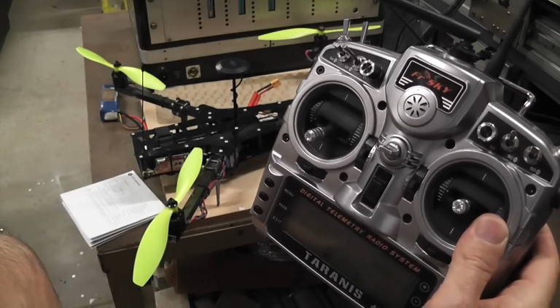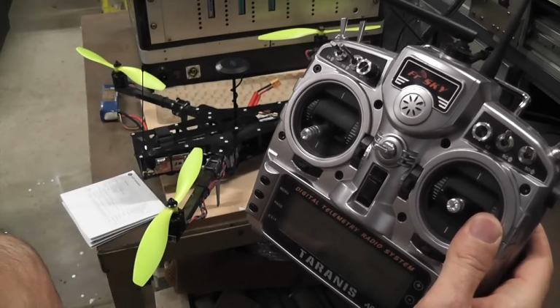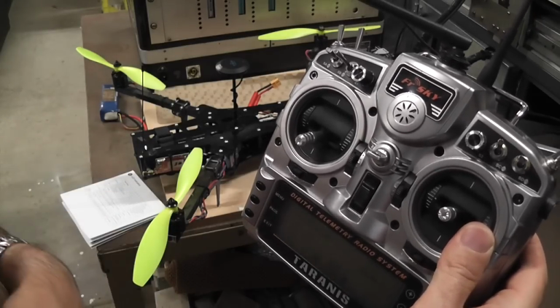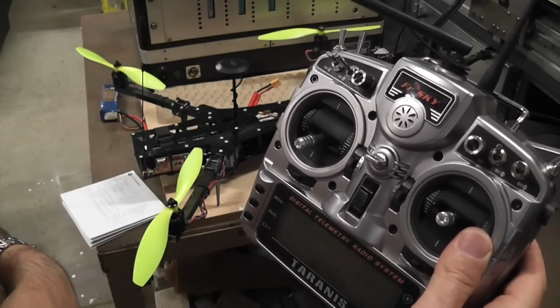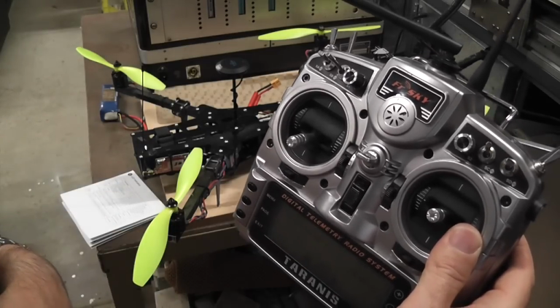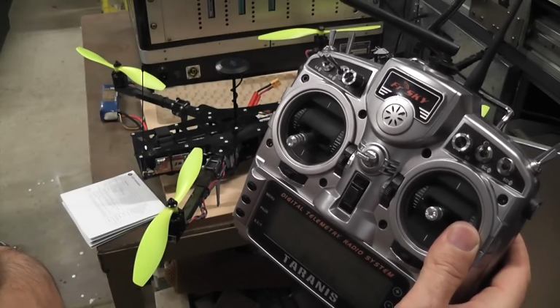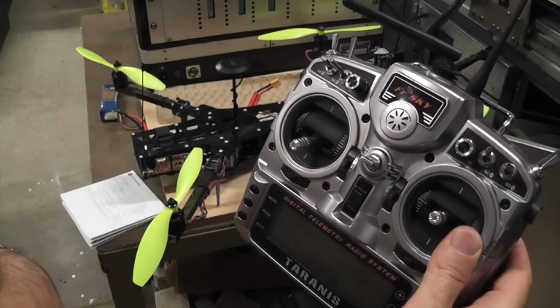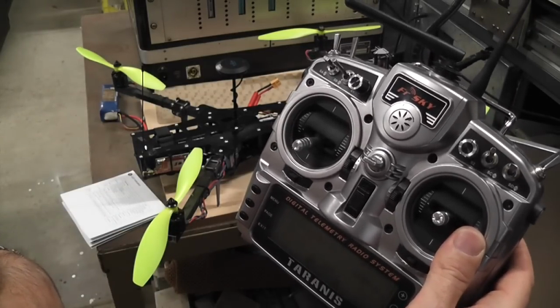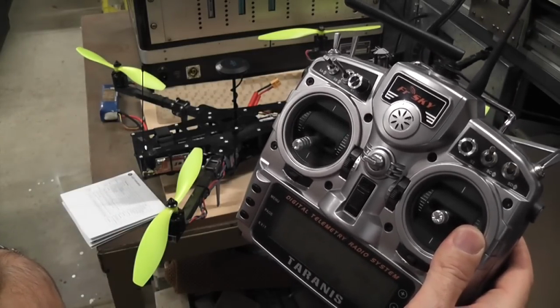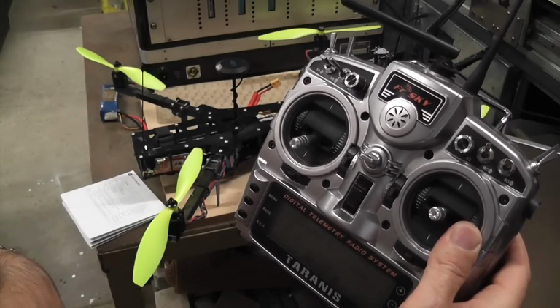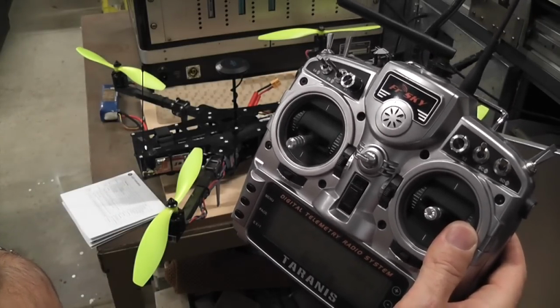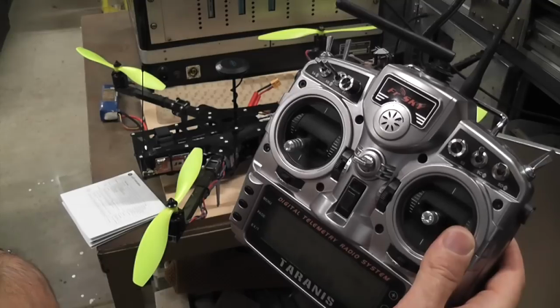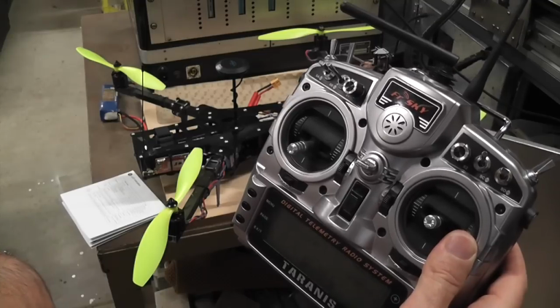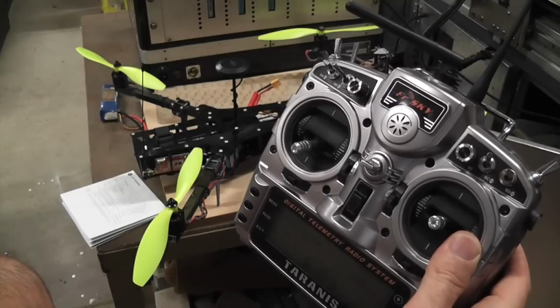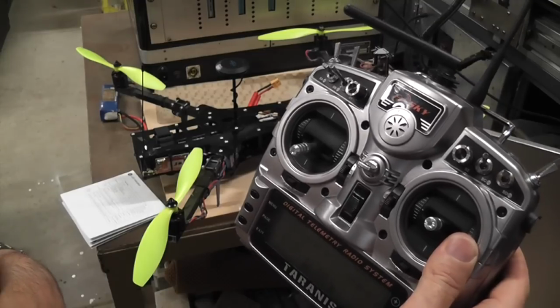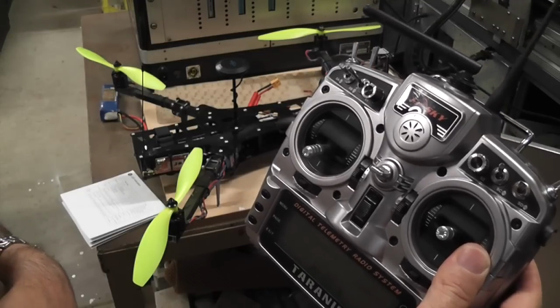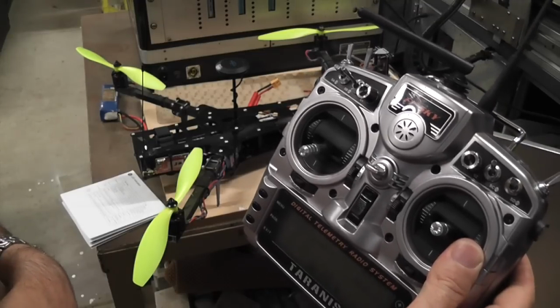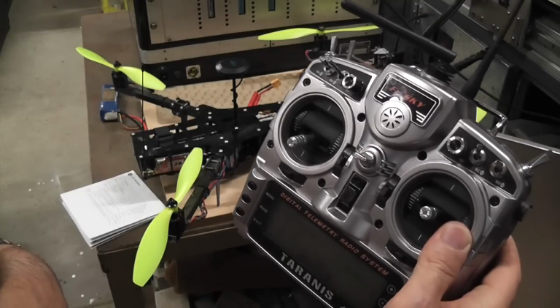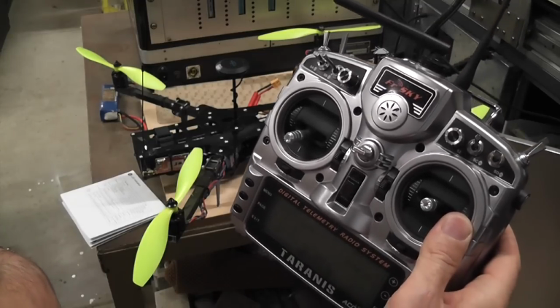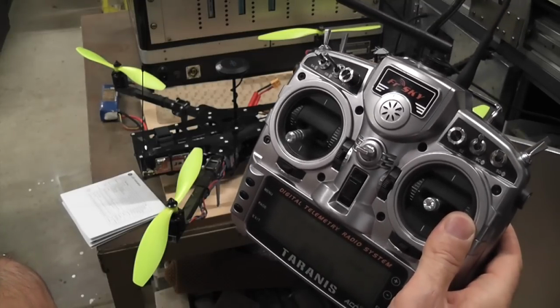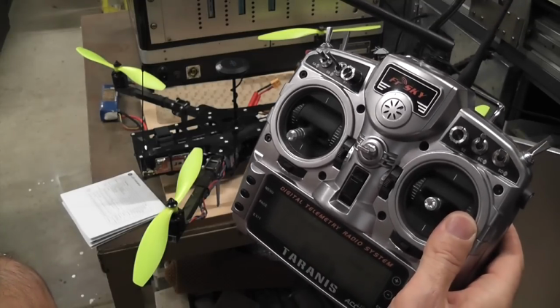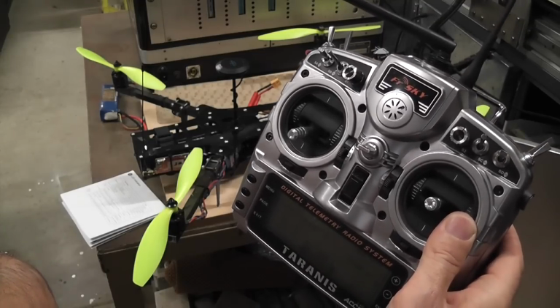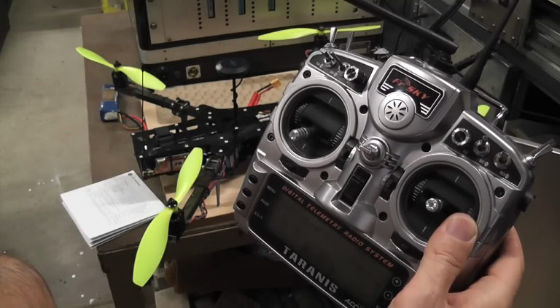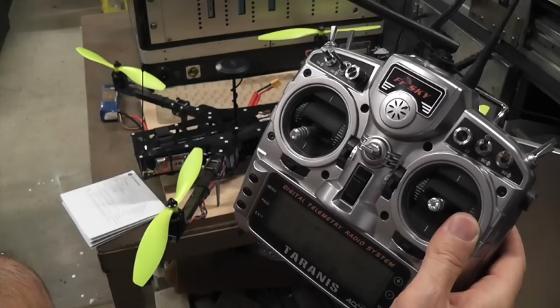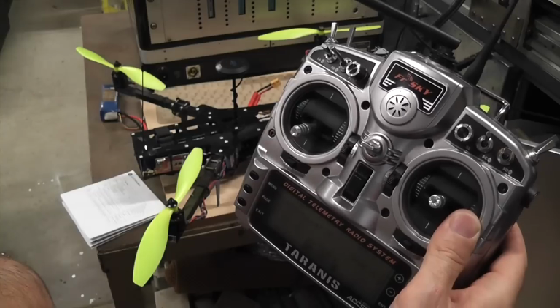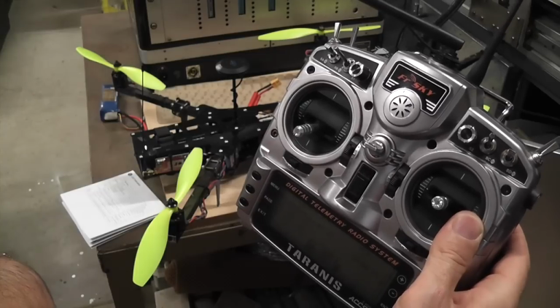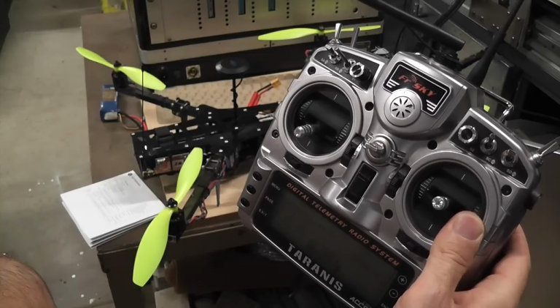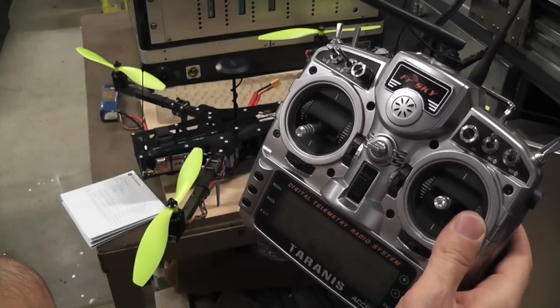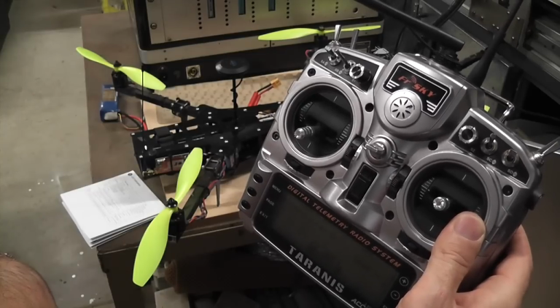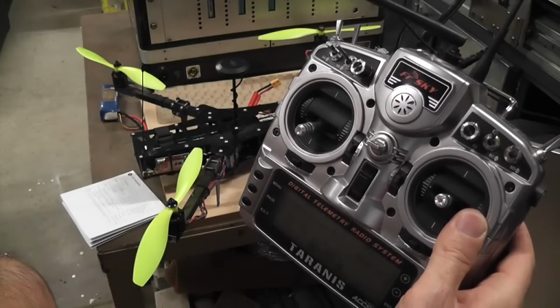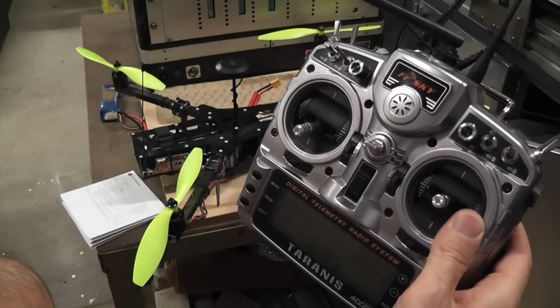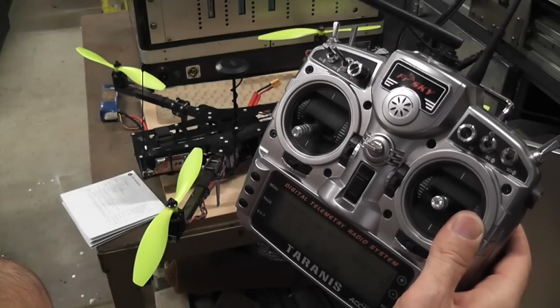That concludes the introduction and configuration. I hope you found this useful for the Mini-X, and I hope you enjoy using it when you go out and fly. I know I am. Thanks.